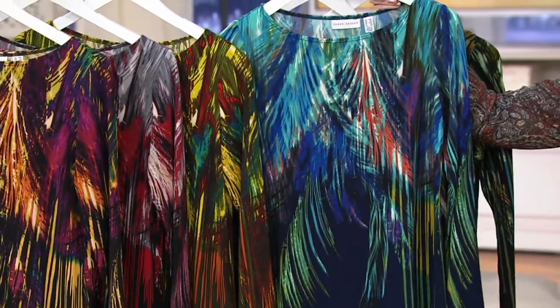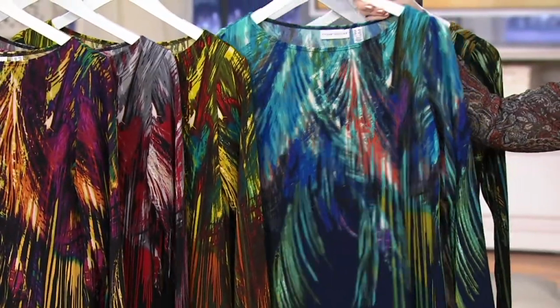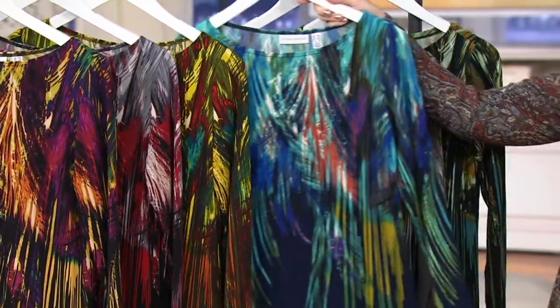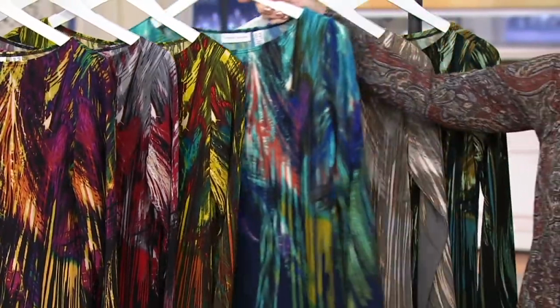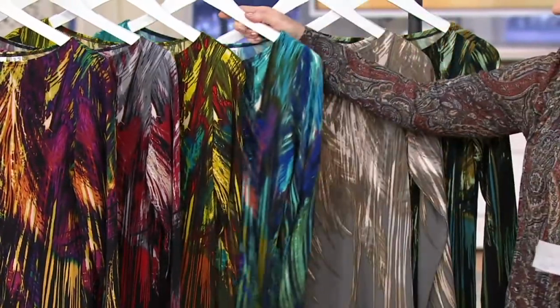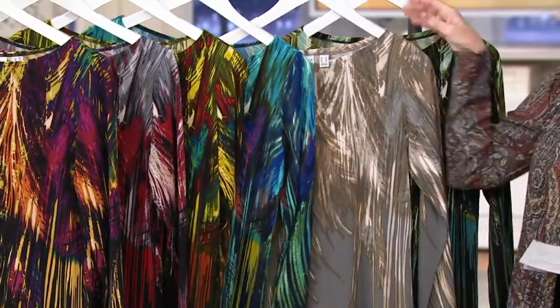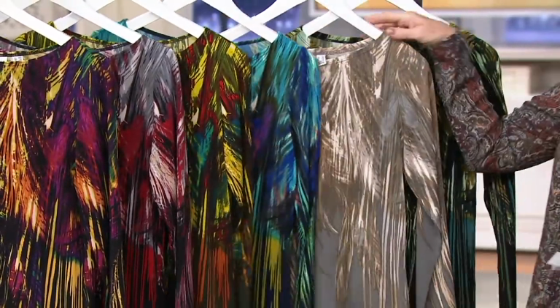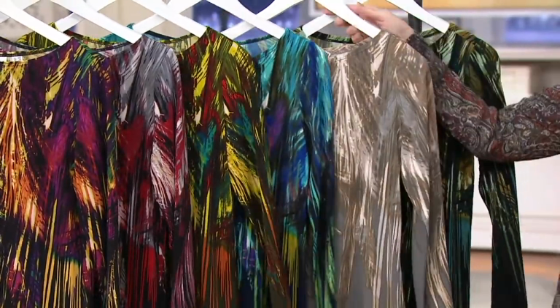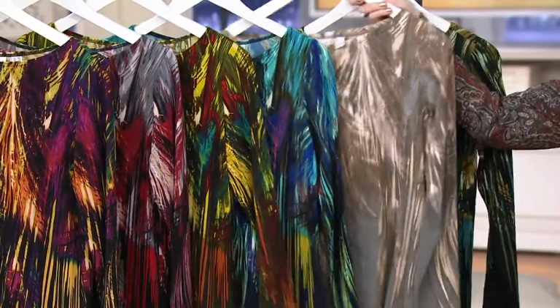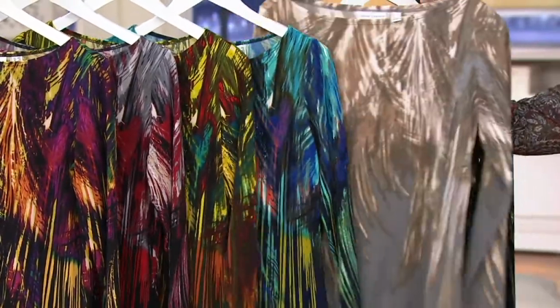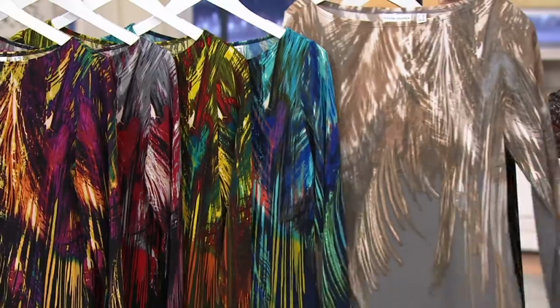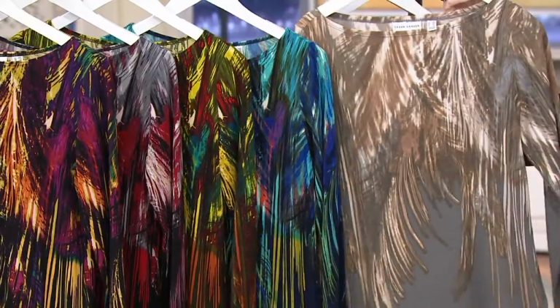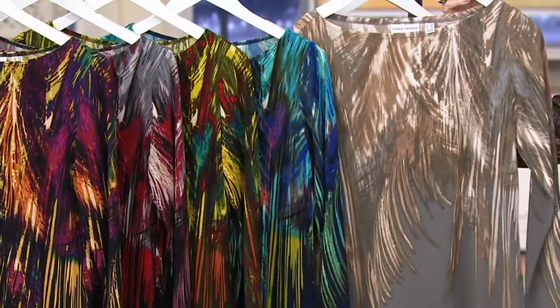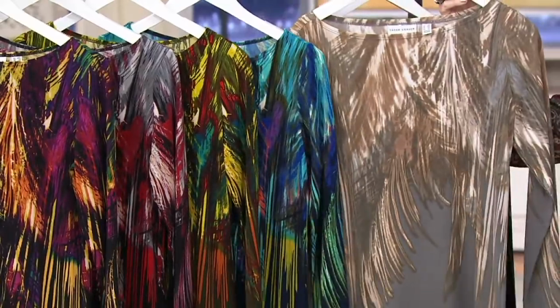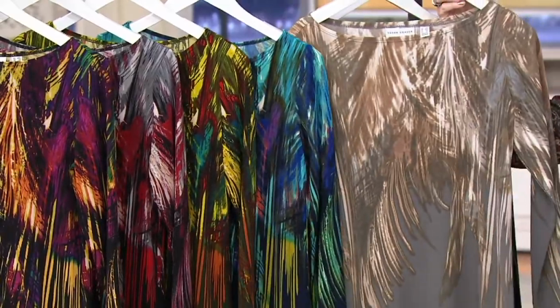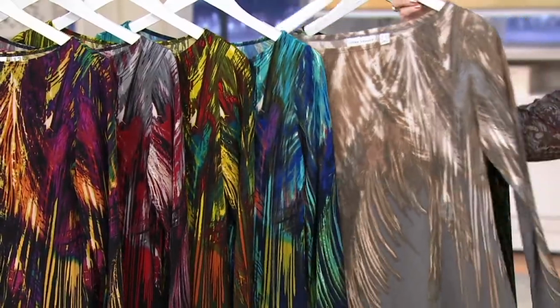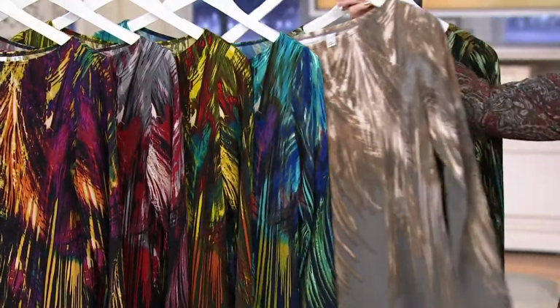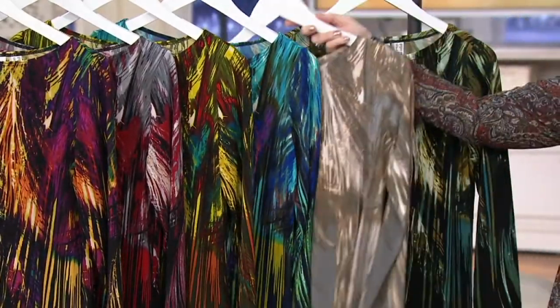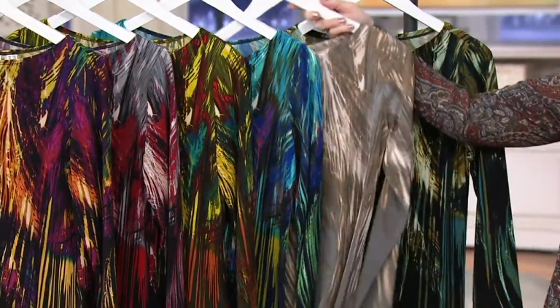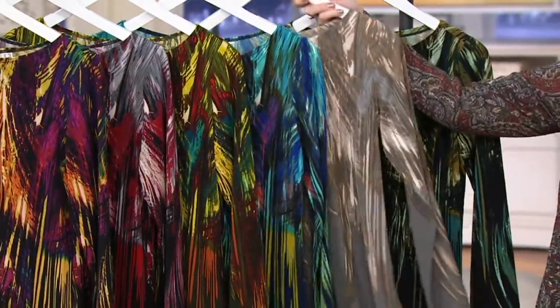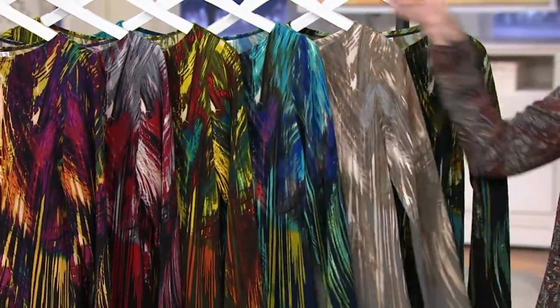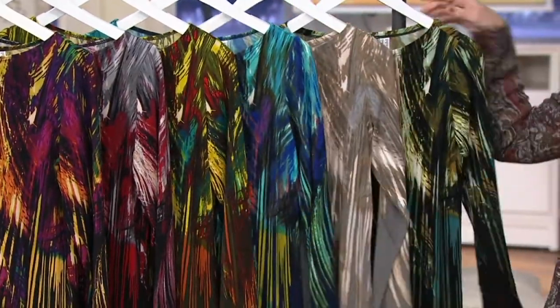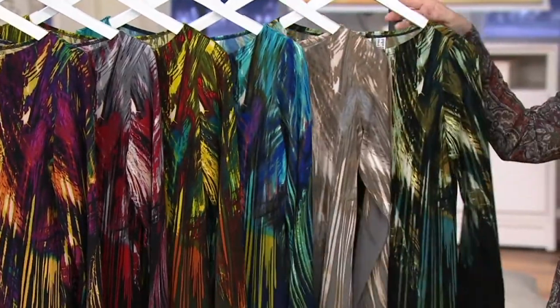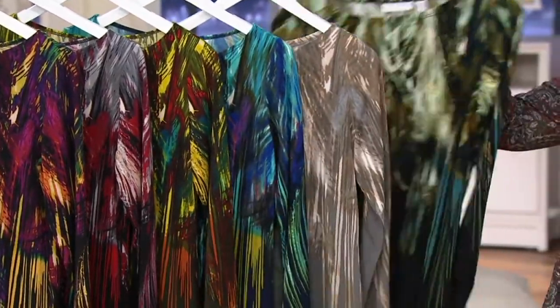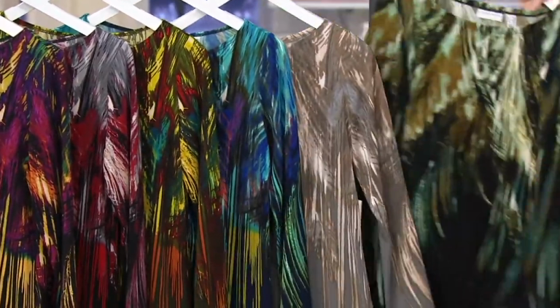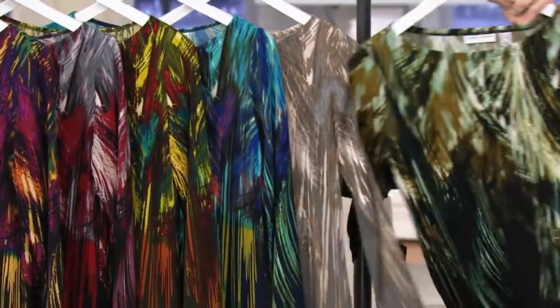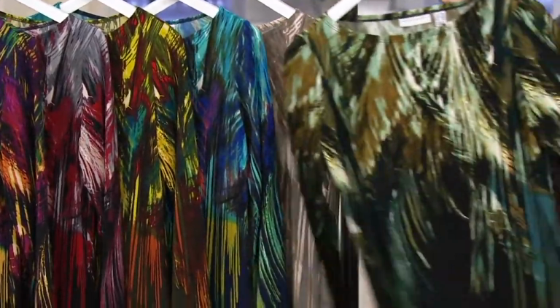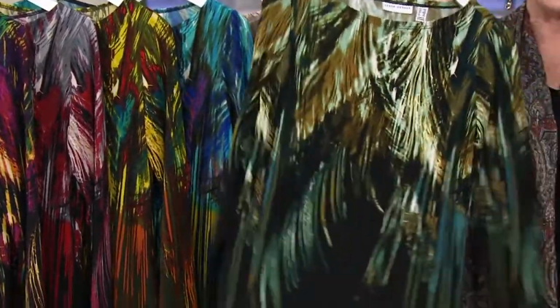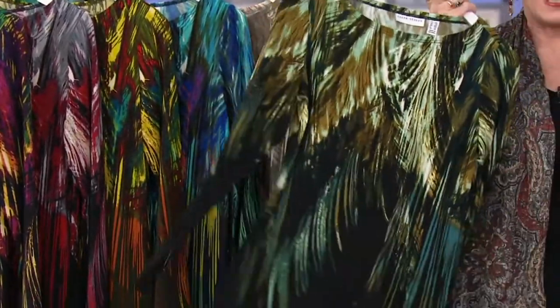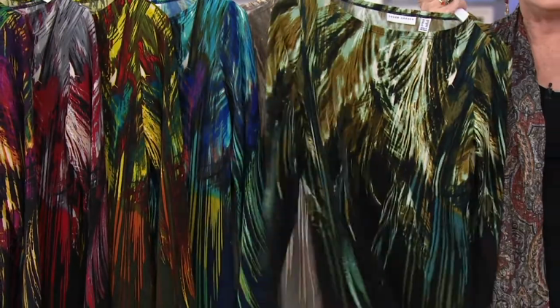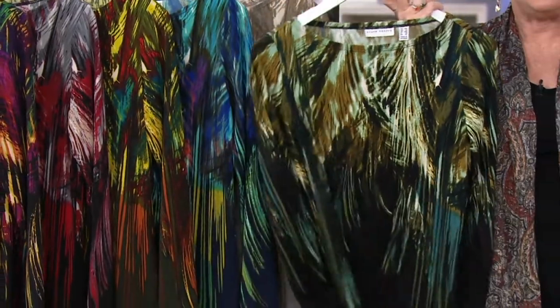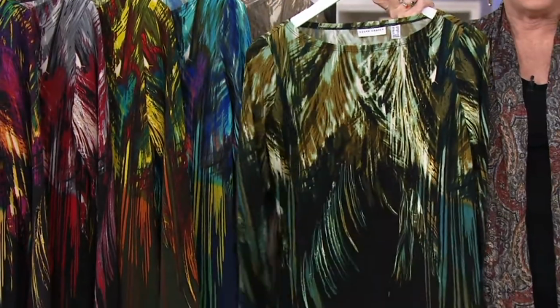Wear that right now with white pants. Then we have it in the most subtle — the beige and gray — super sophisticated. And brand-new black and seafoam.